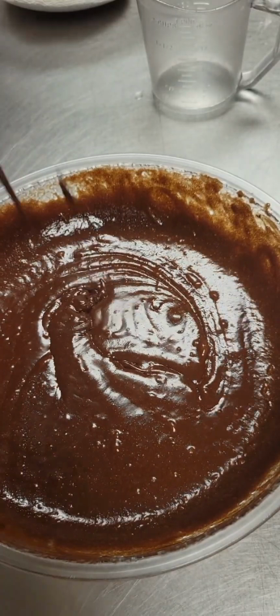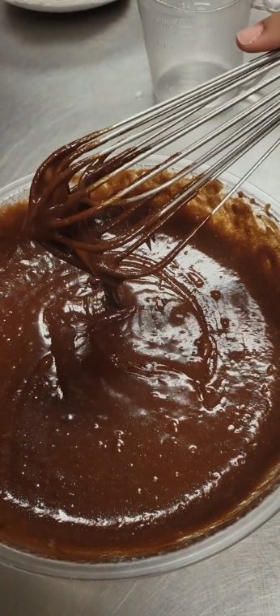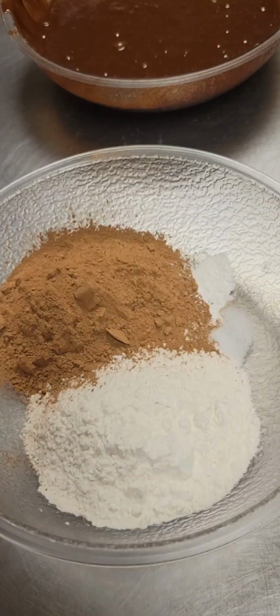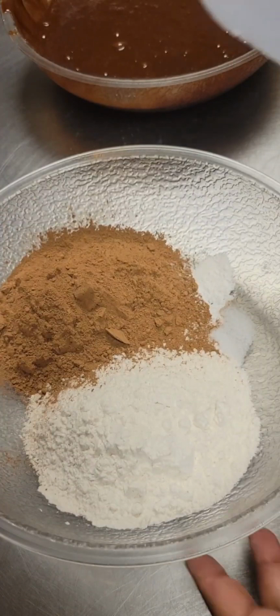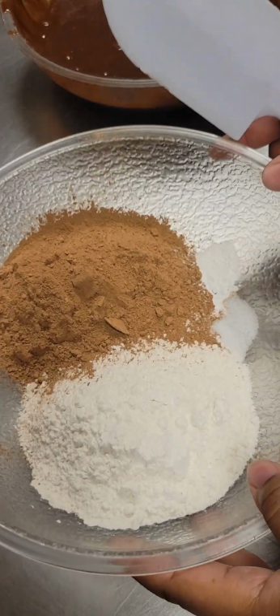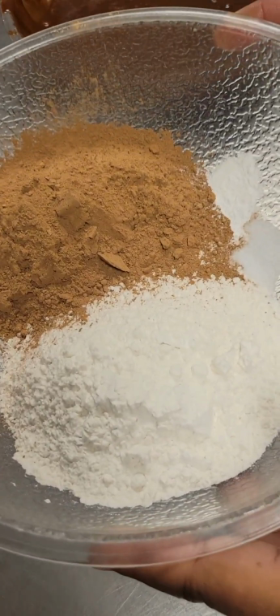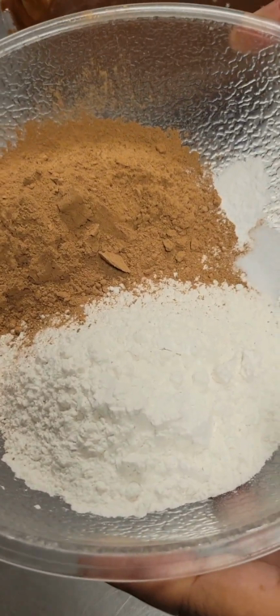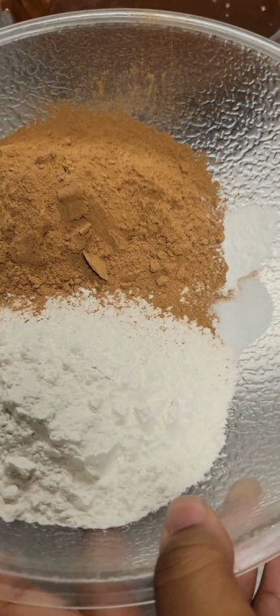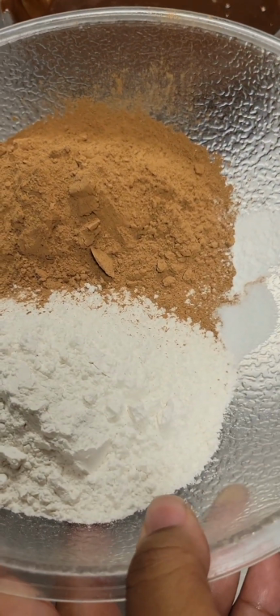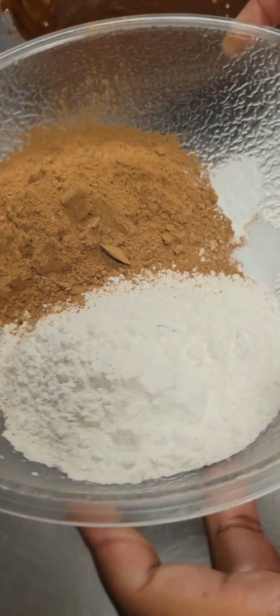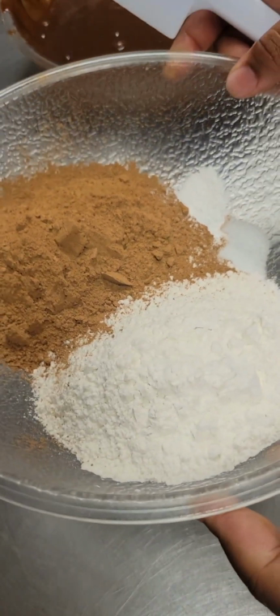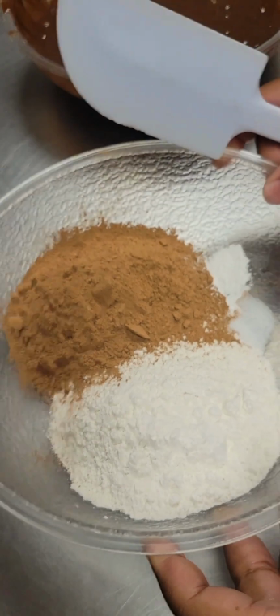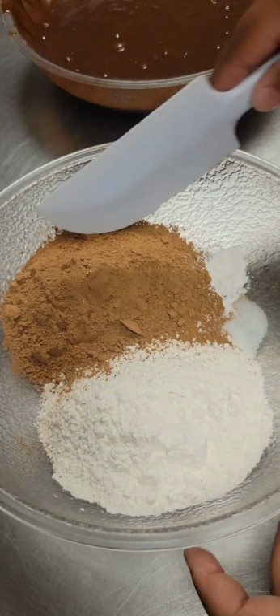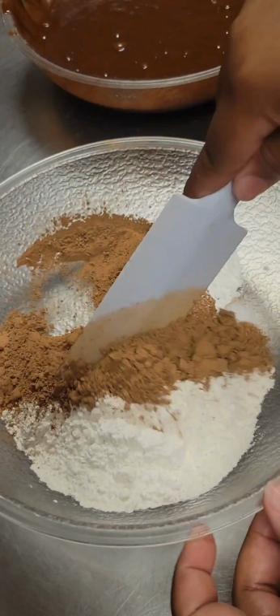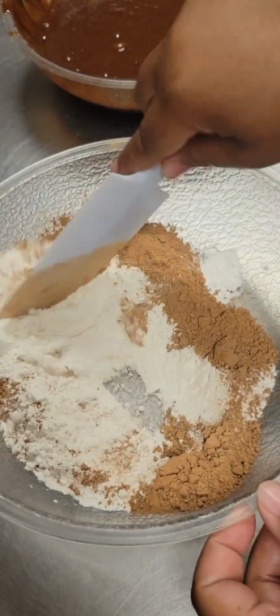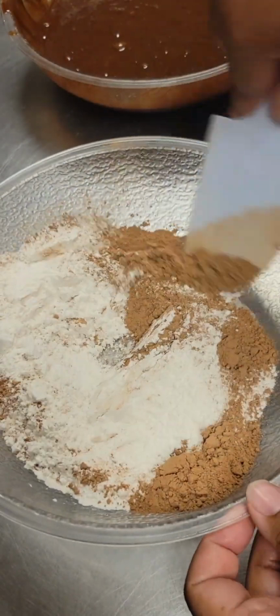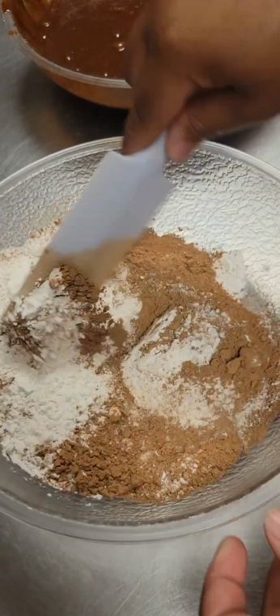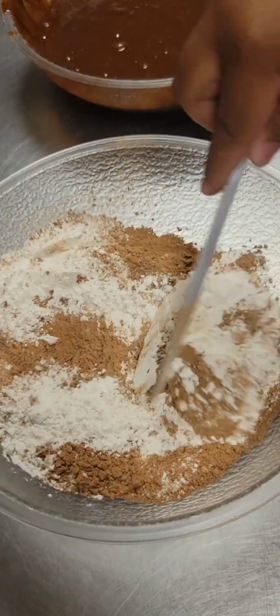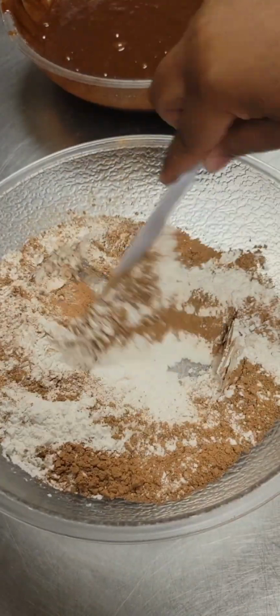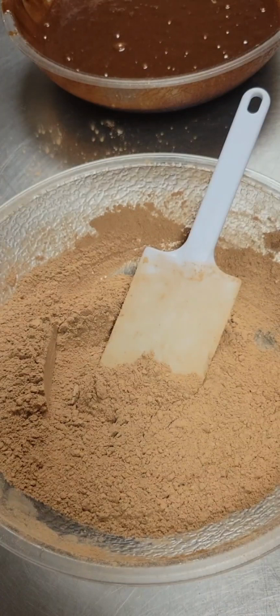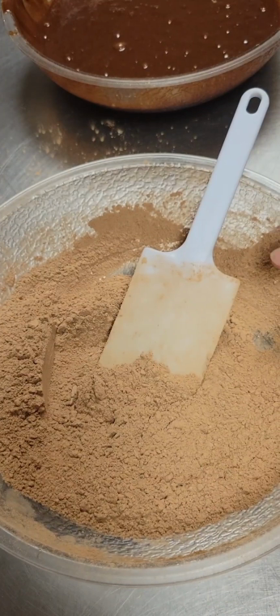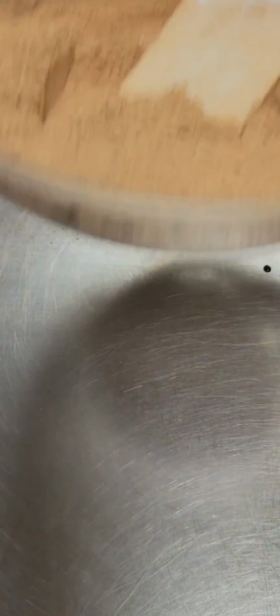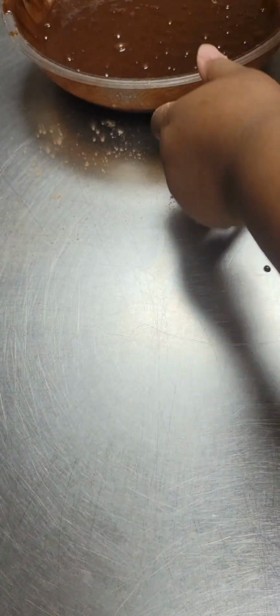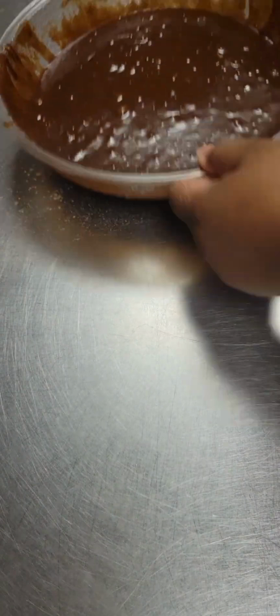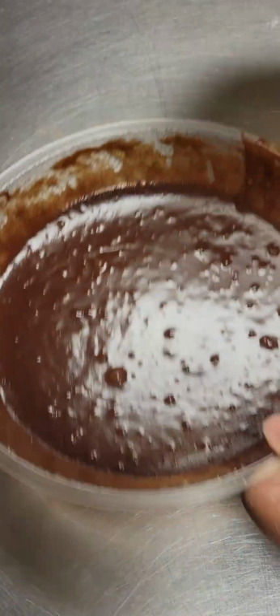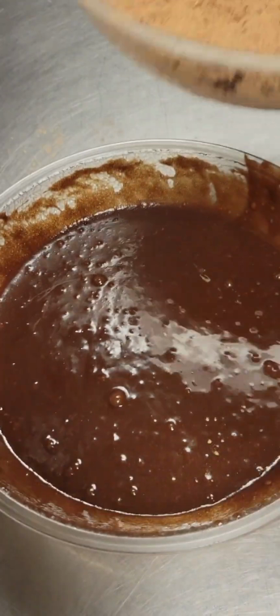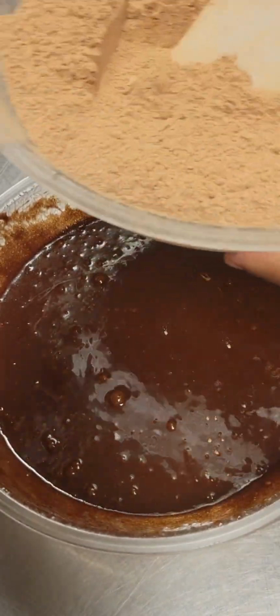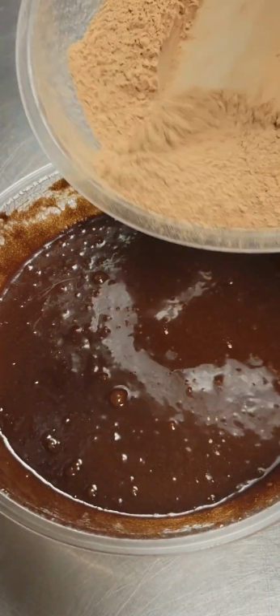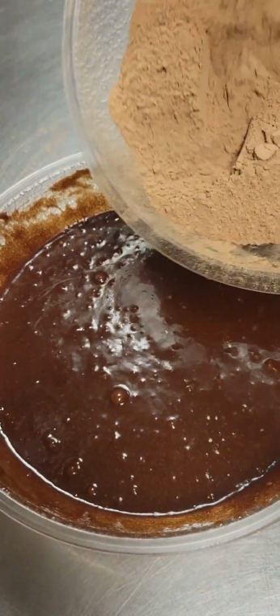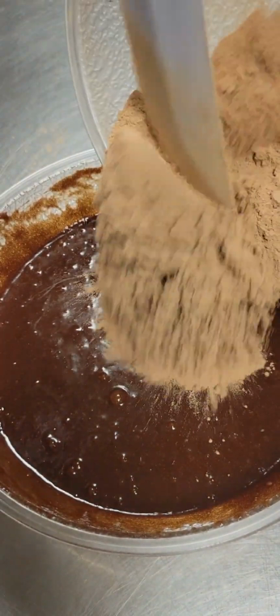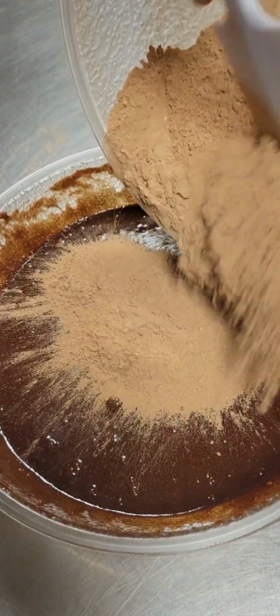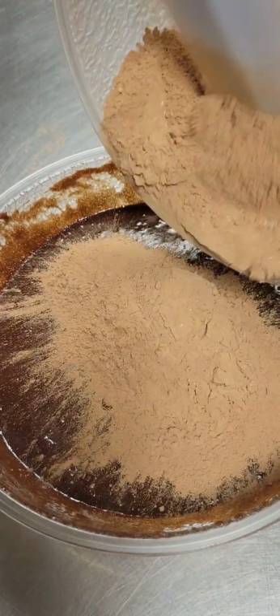Next, we're going to mix our dry ingredients. We have one cup flour, three quarters cup cocoa powder, one quarter teaspoon salt, and one quarter teaspoon baking powder. Once that's well mixed, we're going to add our dry ingredients to our wet ingredients.